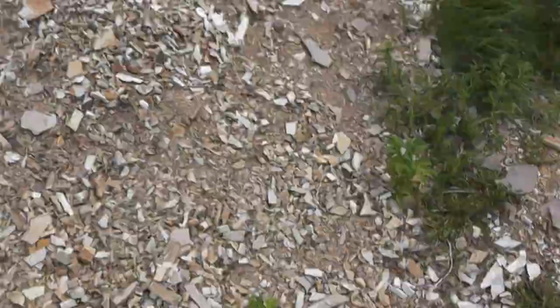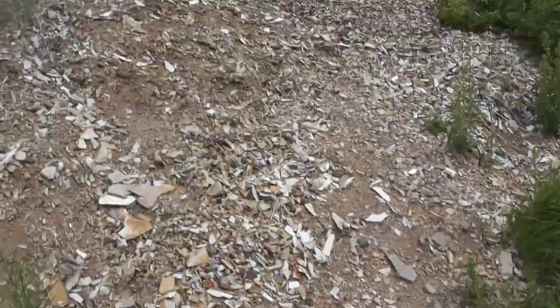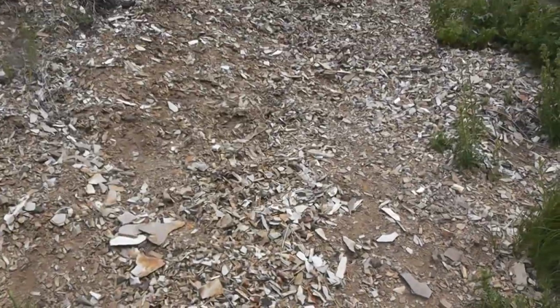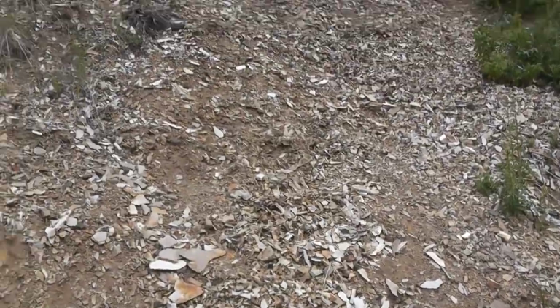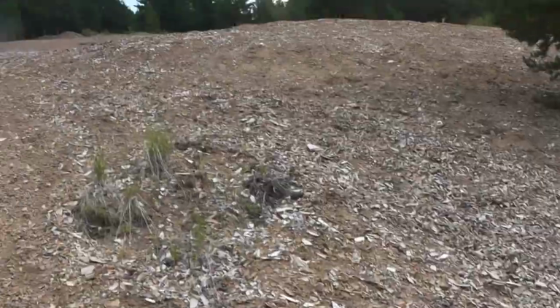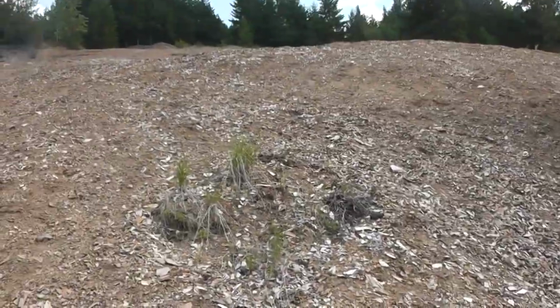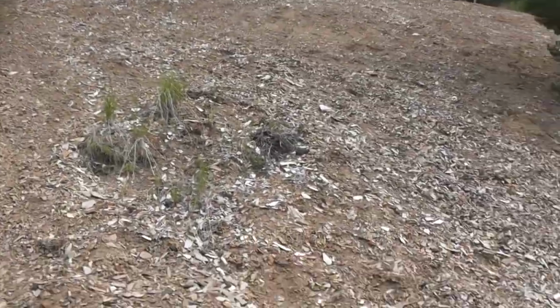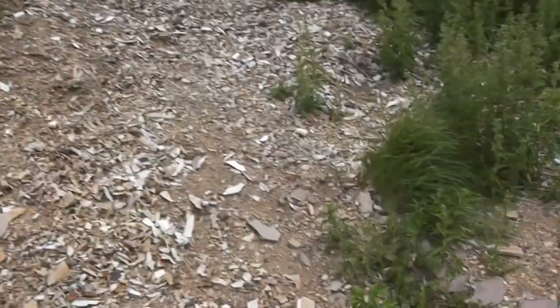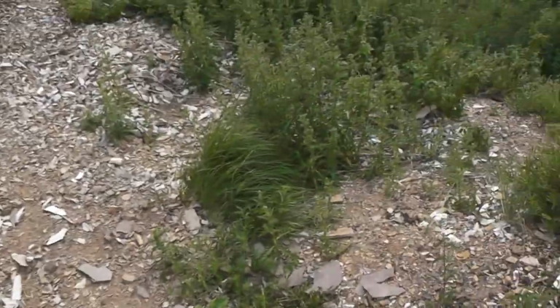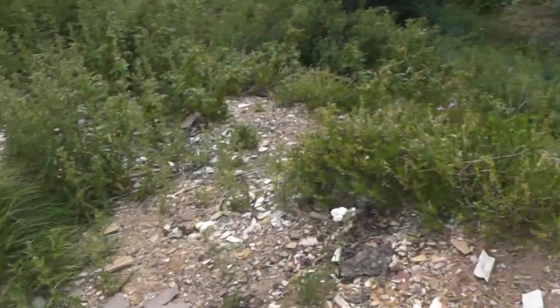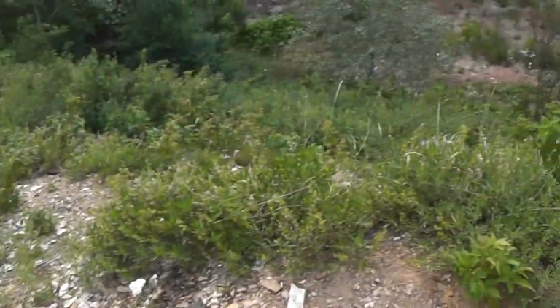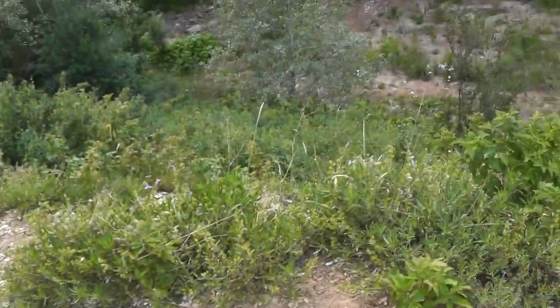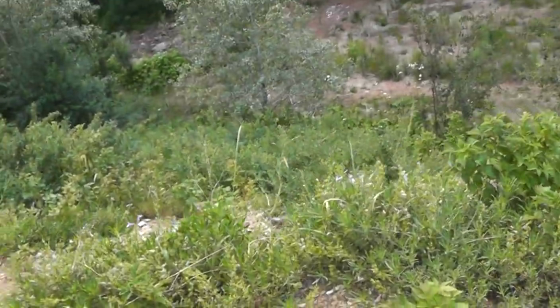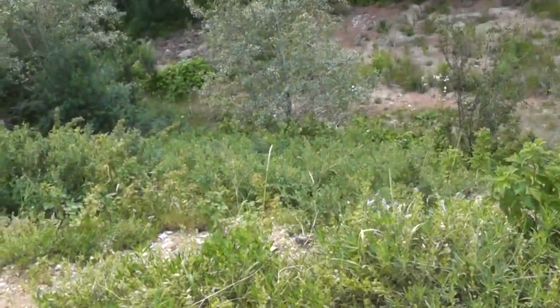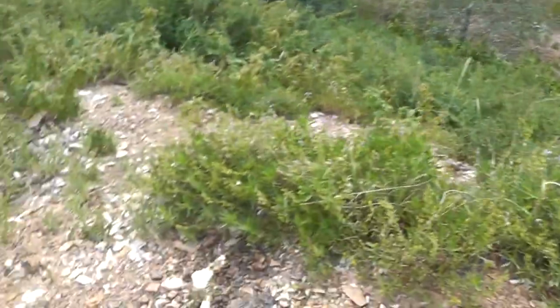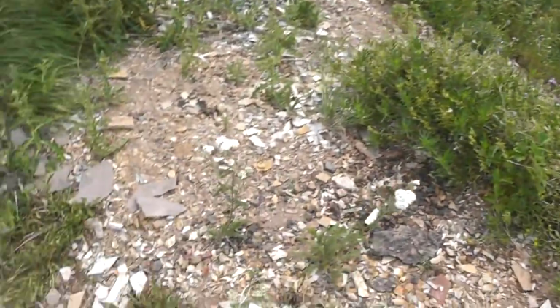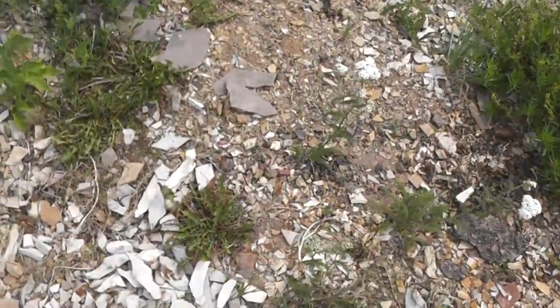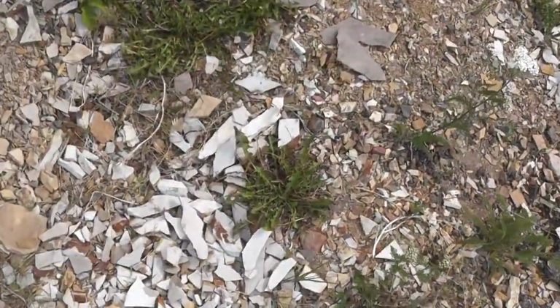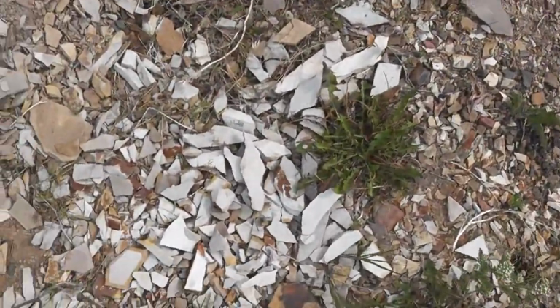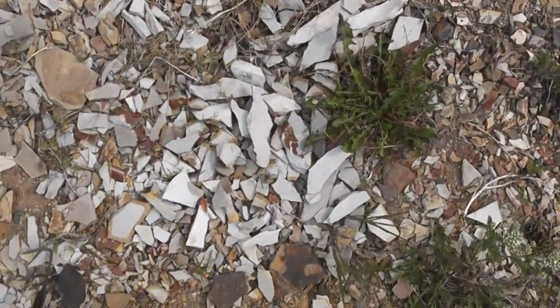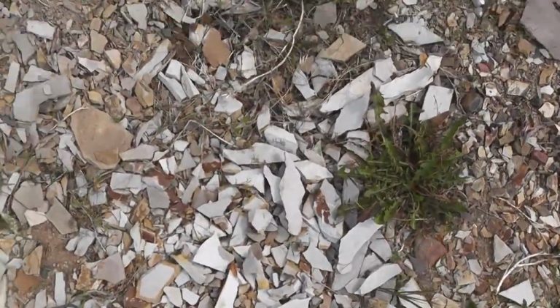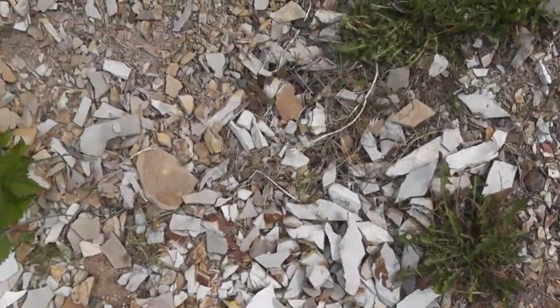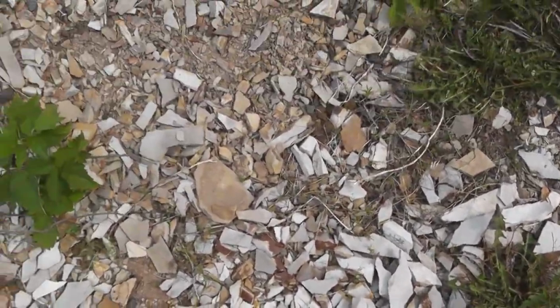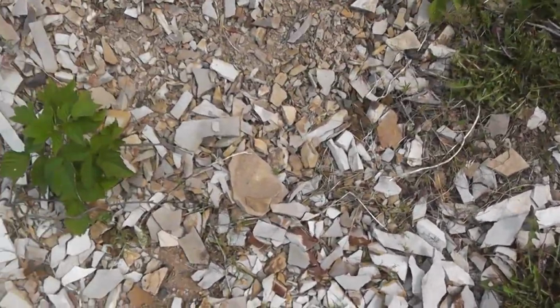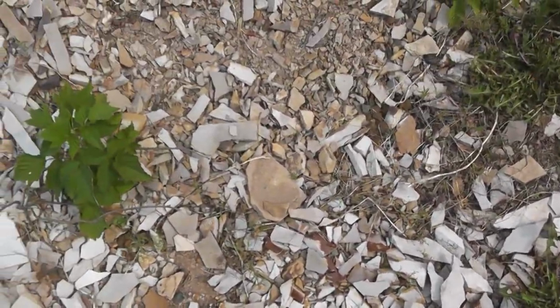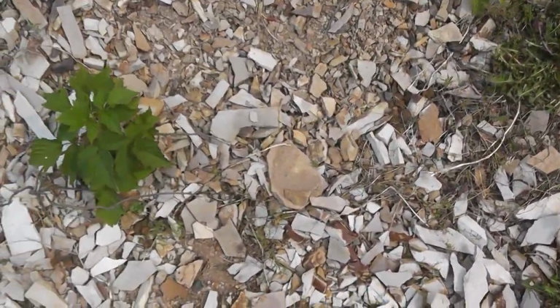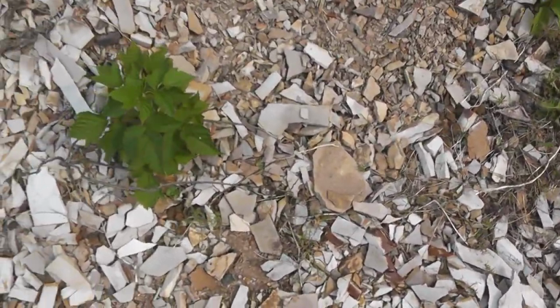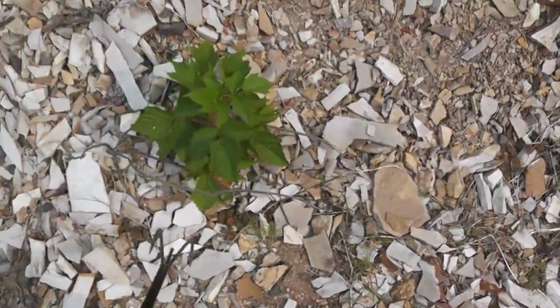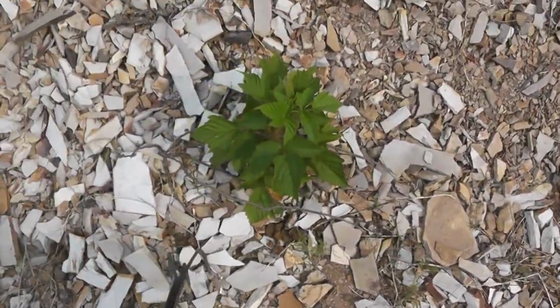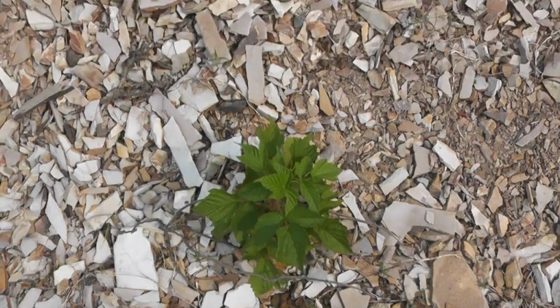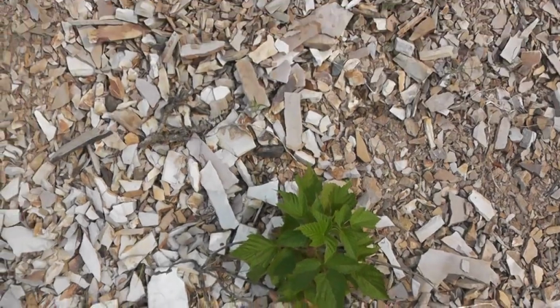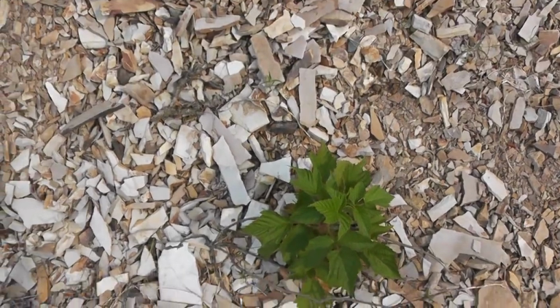Hey guys, it's Brendan the Paleodude. I'm out fossil hunting in Princeton, so basically Eocene age rock. I think it's 52 to 48 million years old.